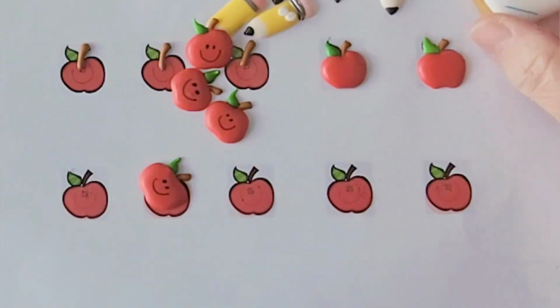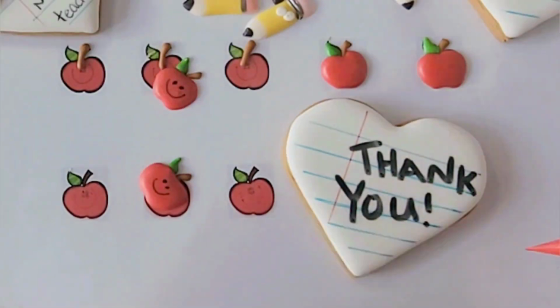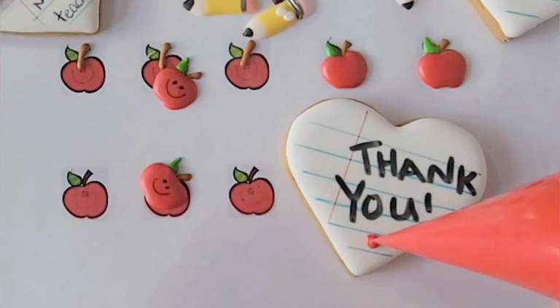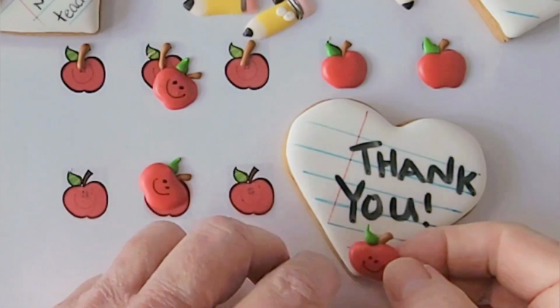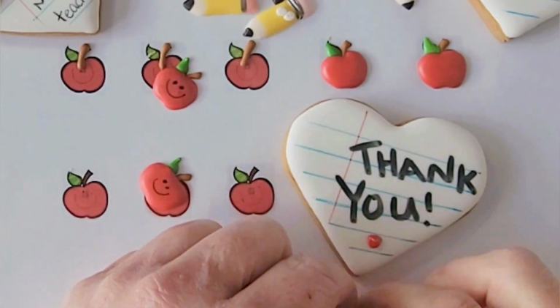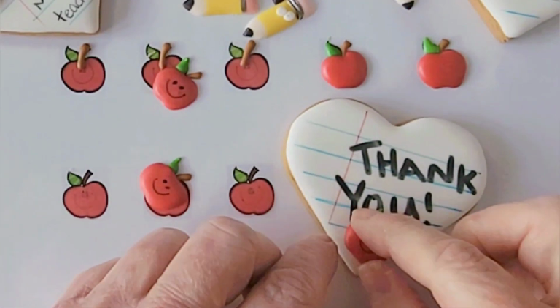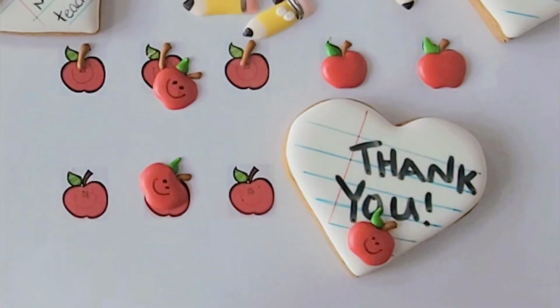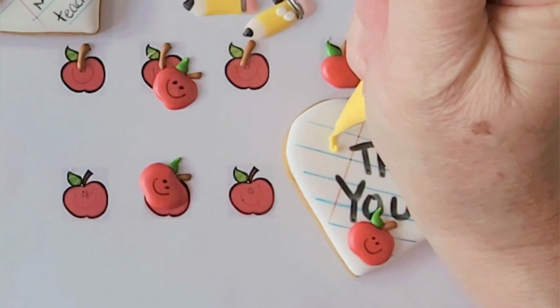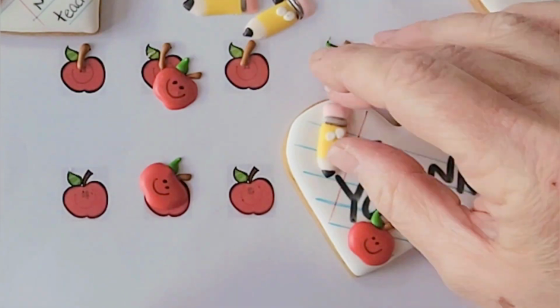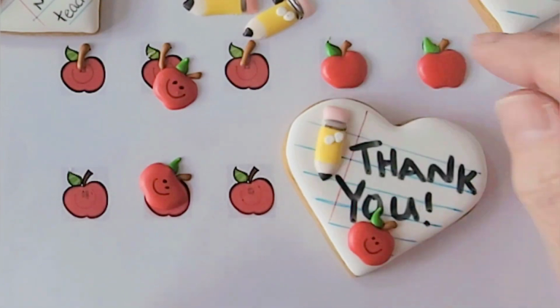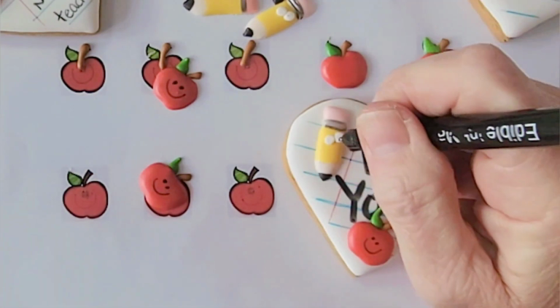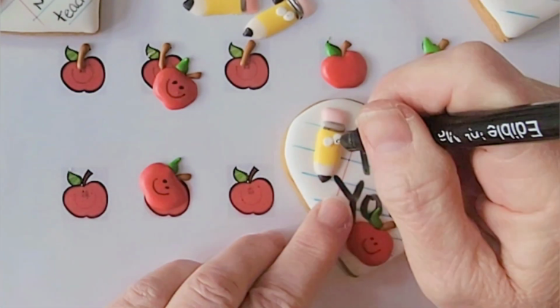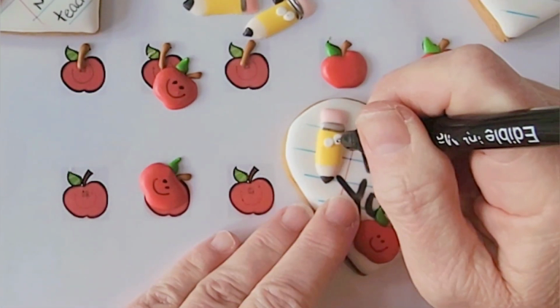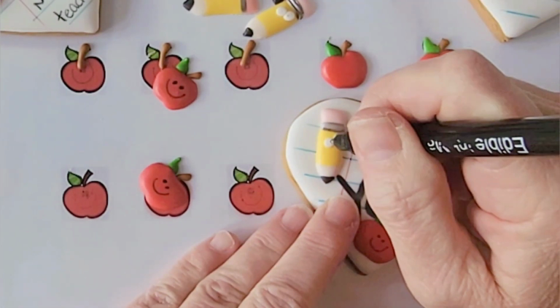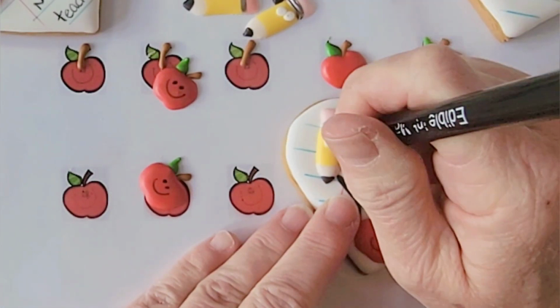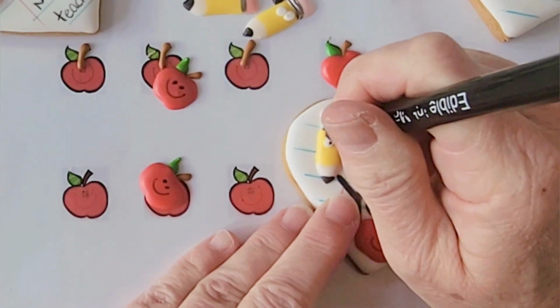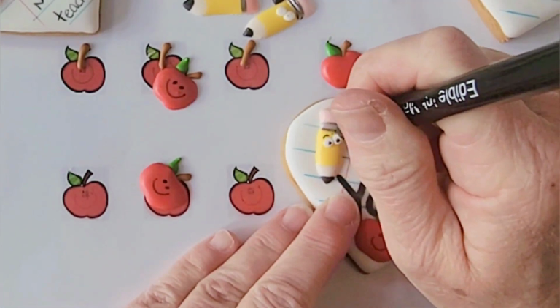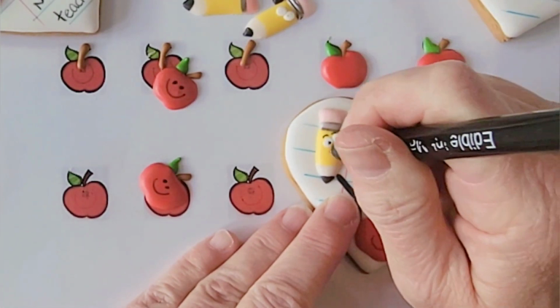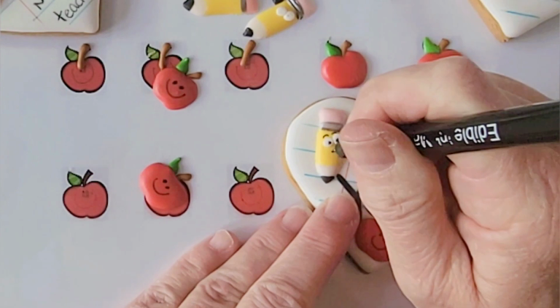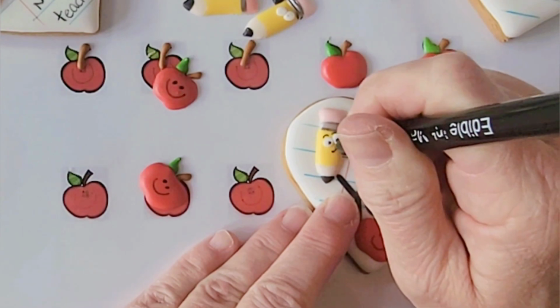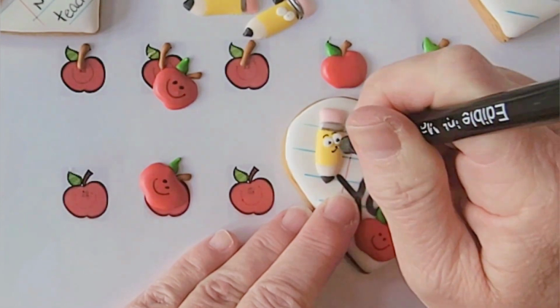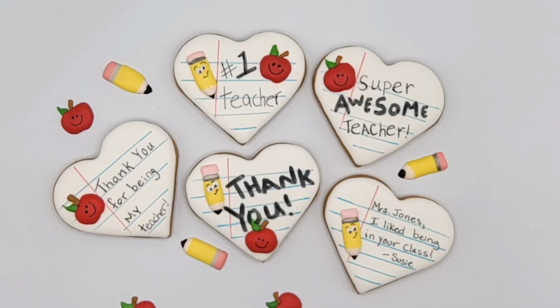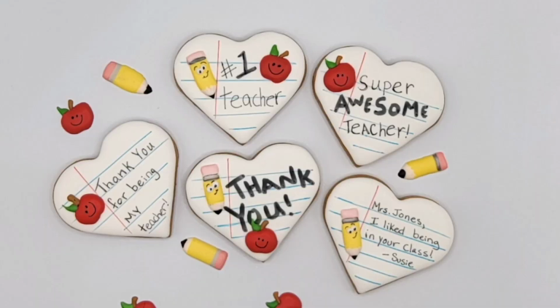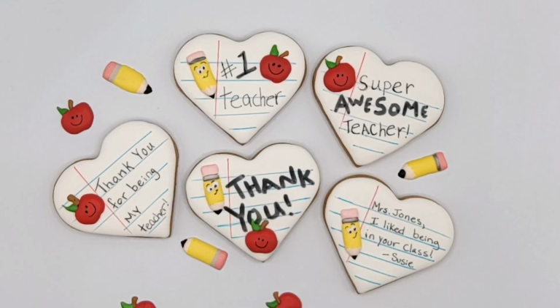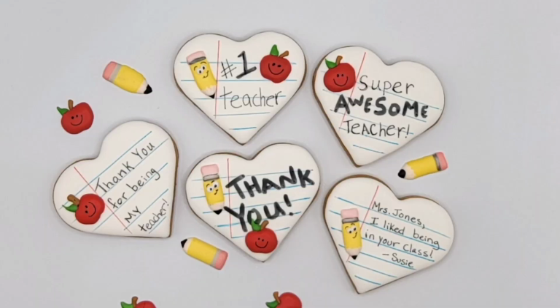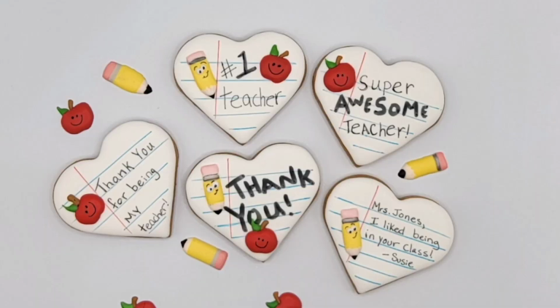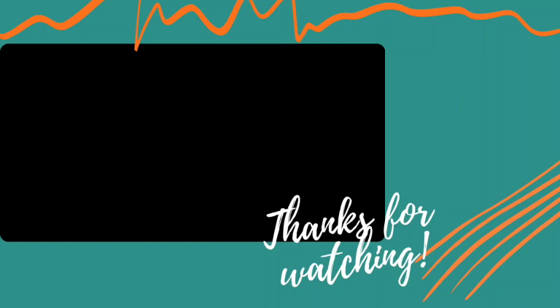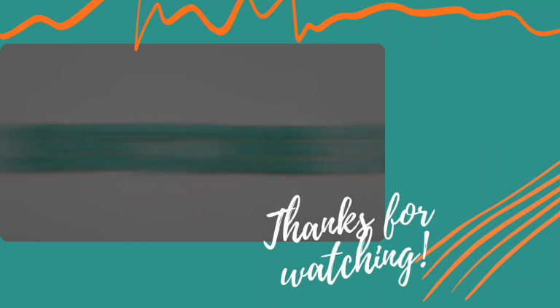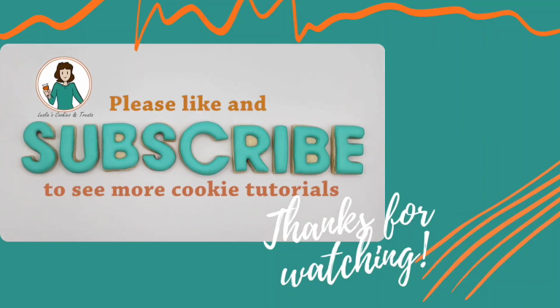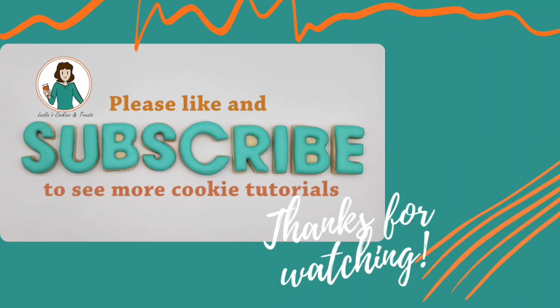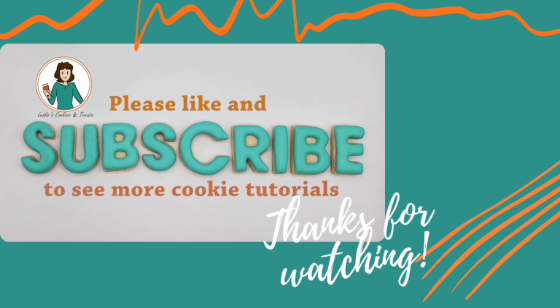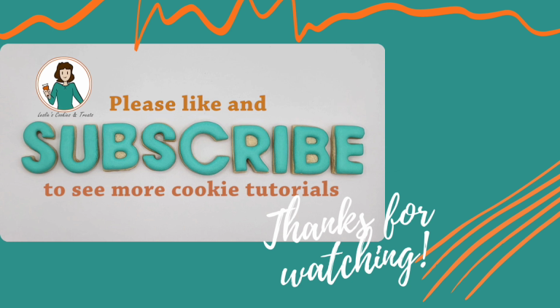If the stem breaks off of the apple, because it's a small piece, you can pipe that back in. Add any other final details and these cookies are done. I hope you enjoyed making these and that the teachers love them. Thanks for watching — see you next time!